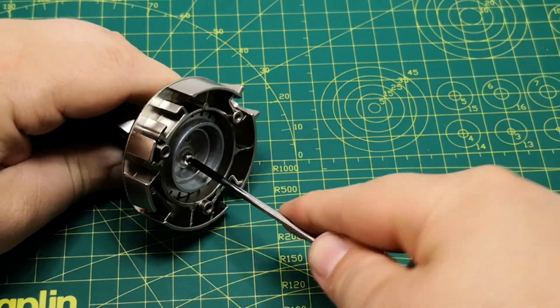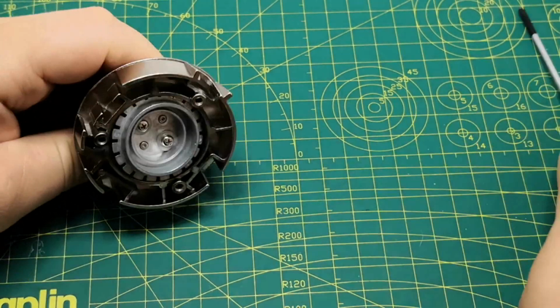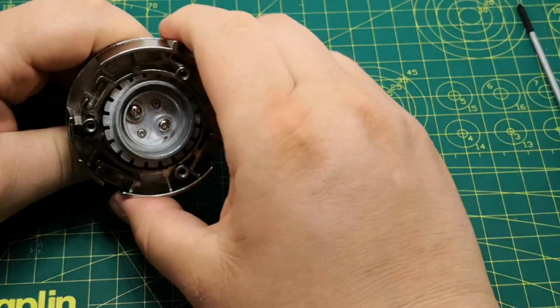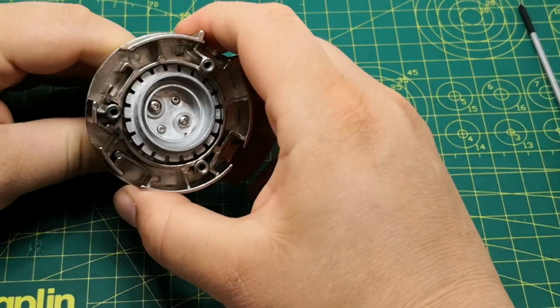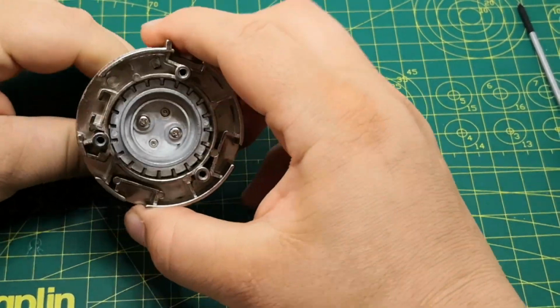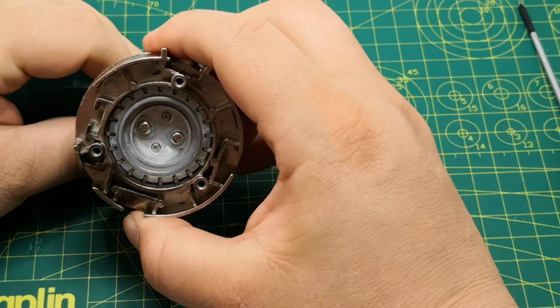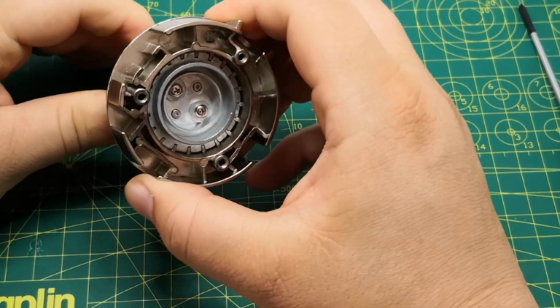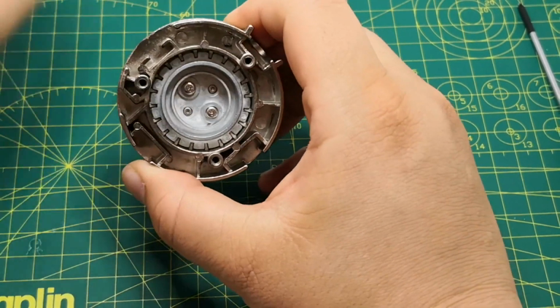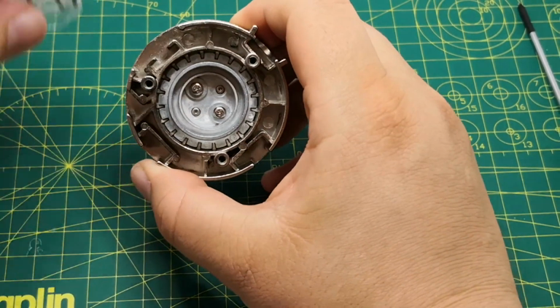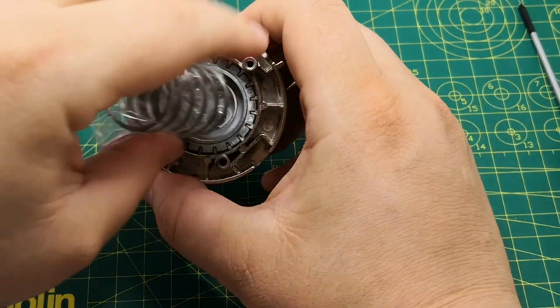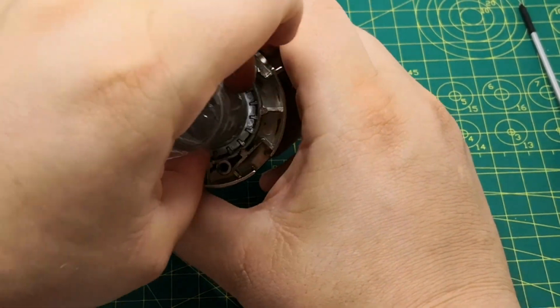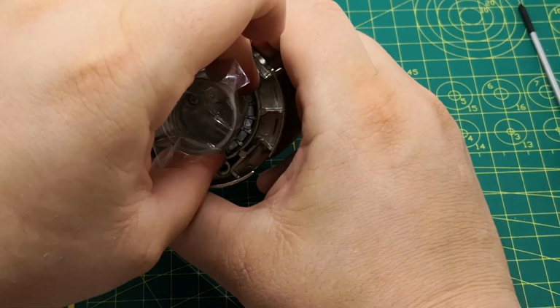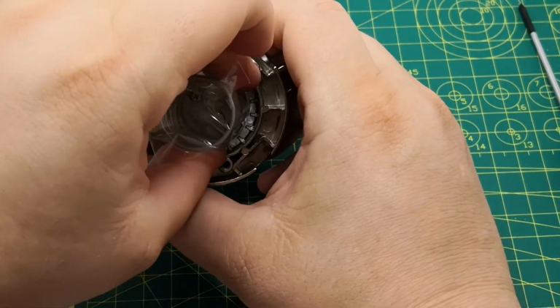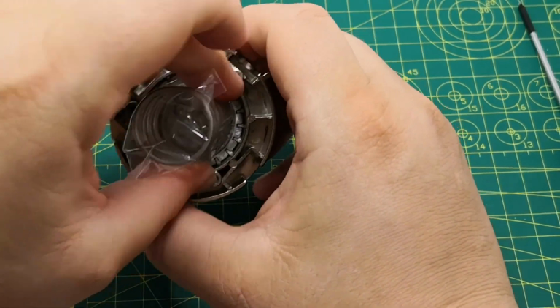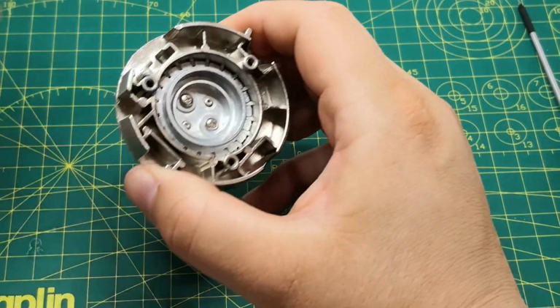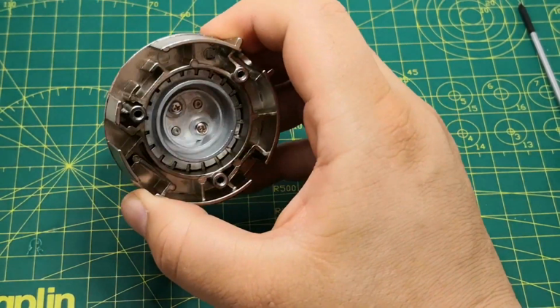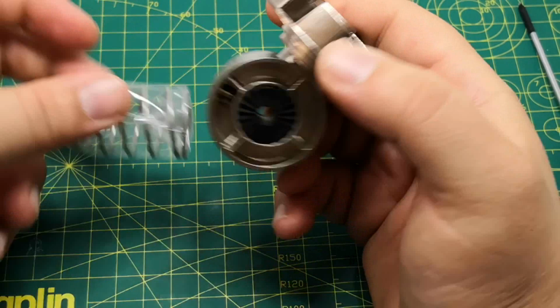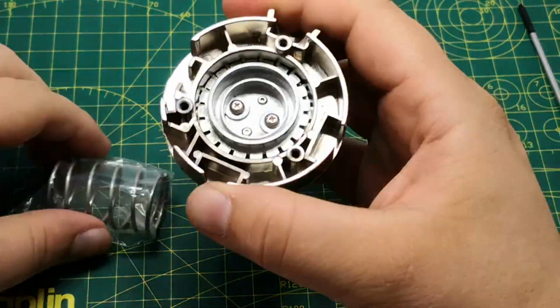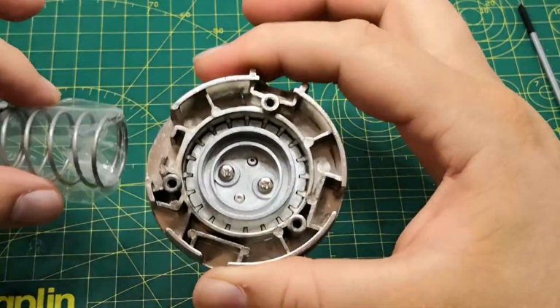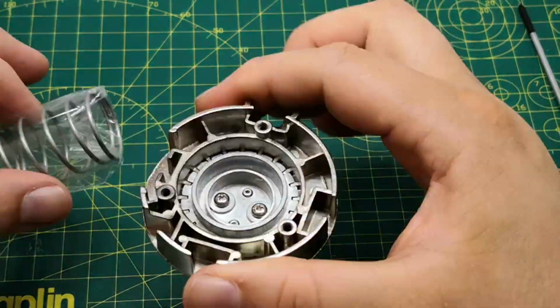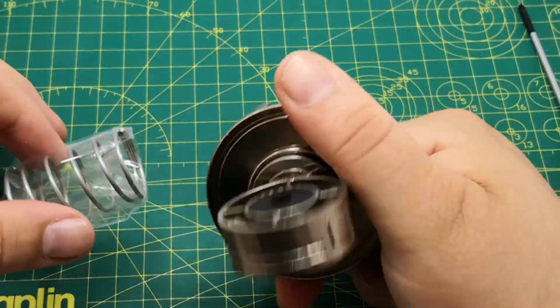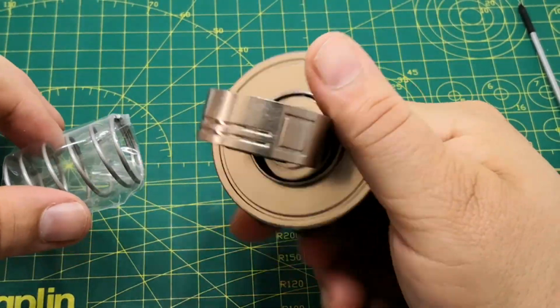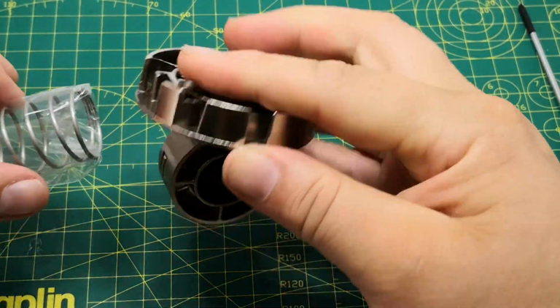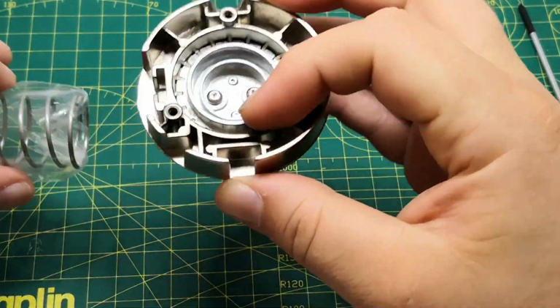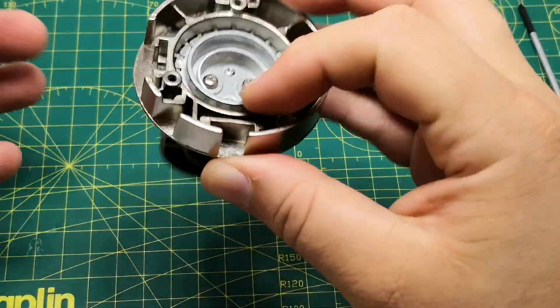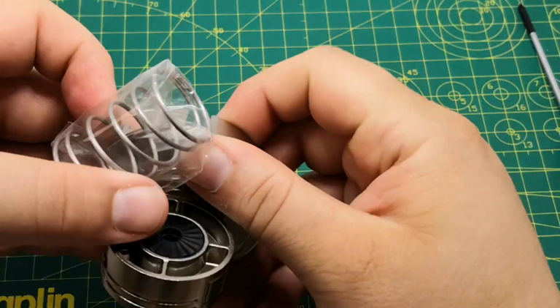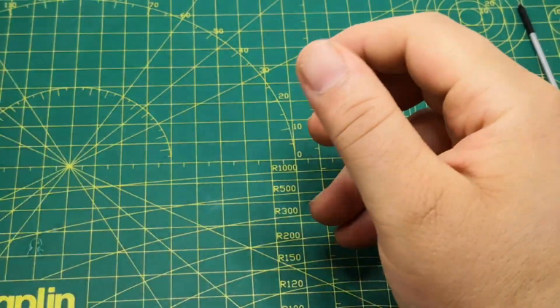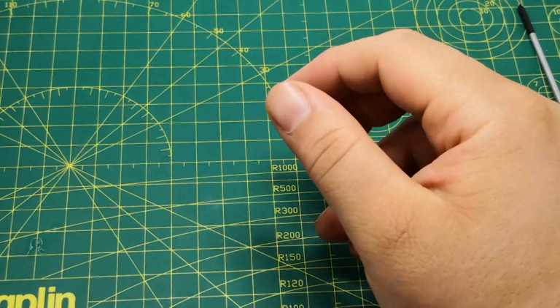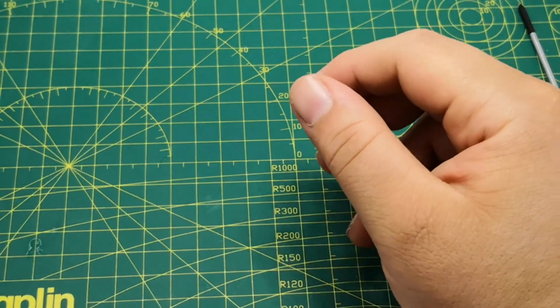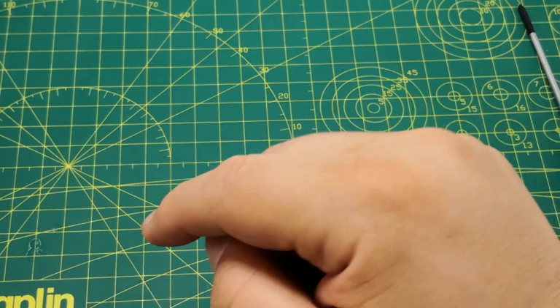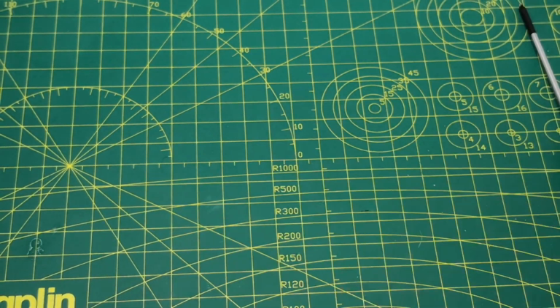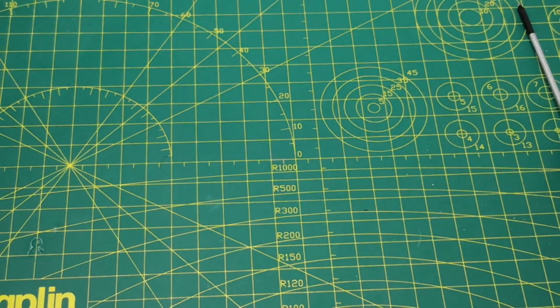As we know, this spring will go in here and then into something else. Anyway, that section's done. So we can put that aside and let's crack on with the next one.